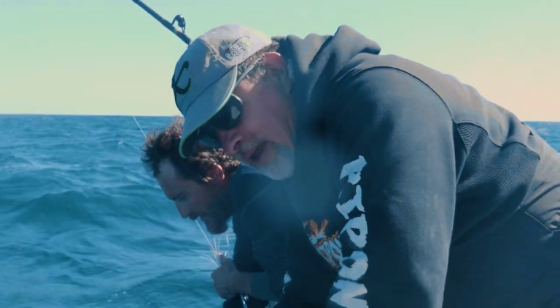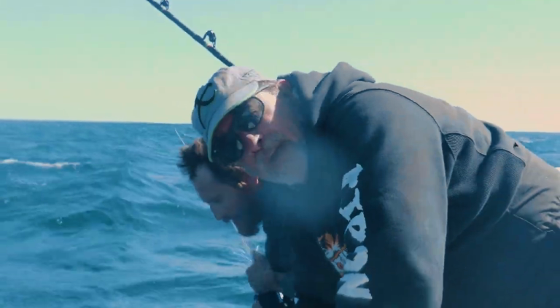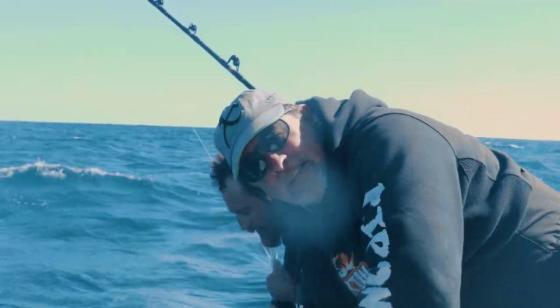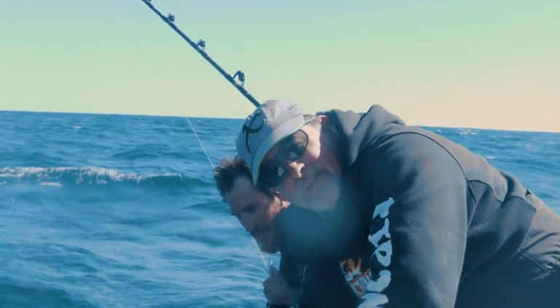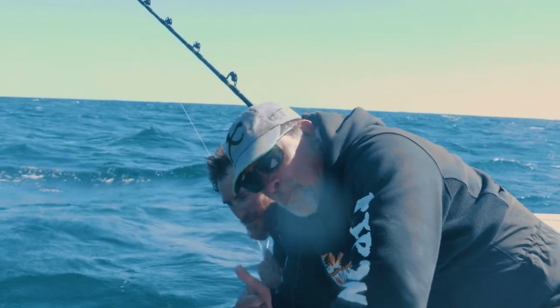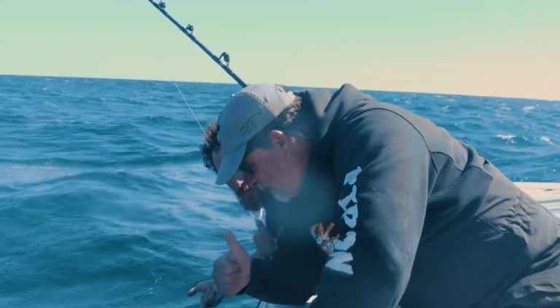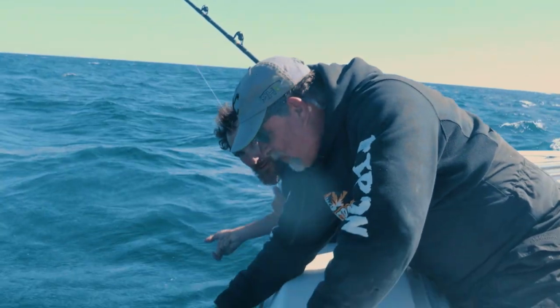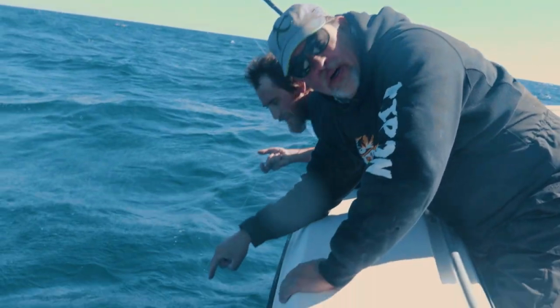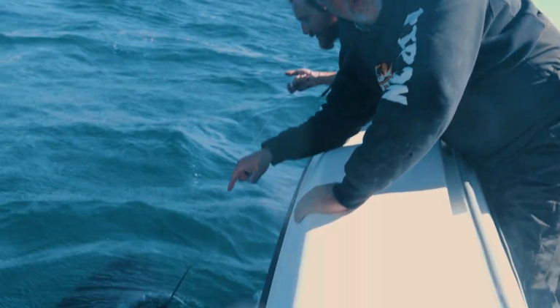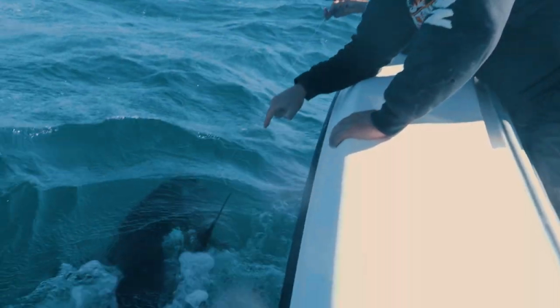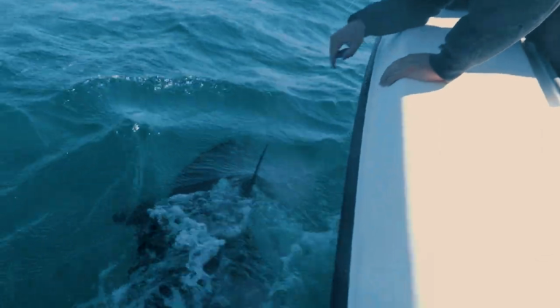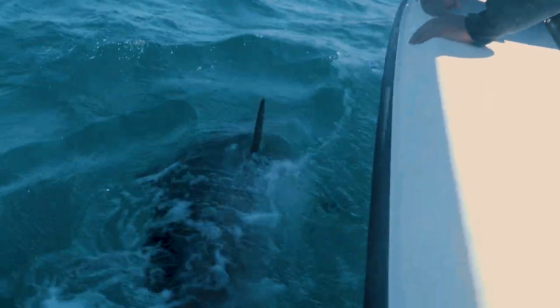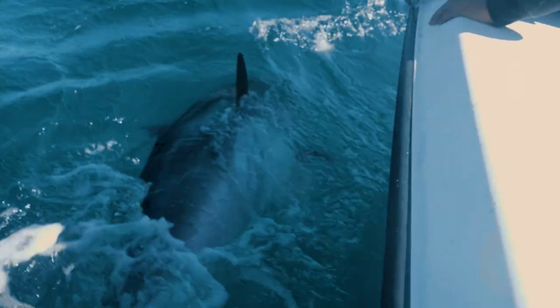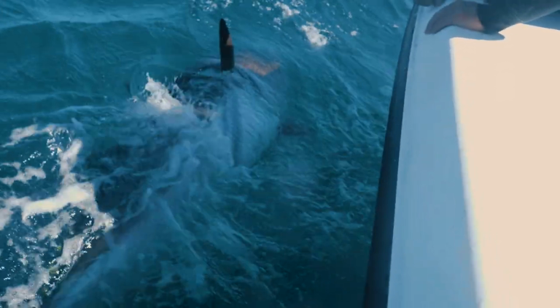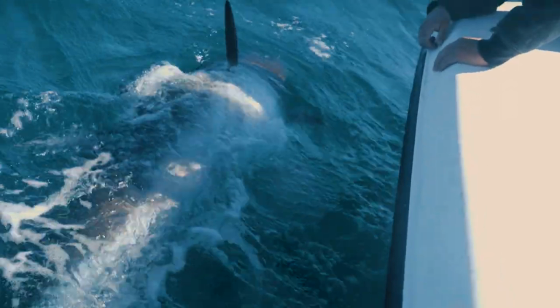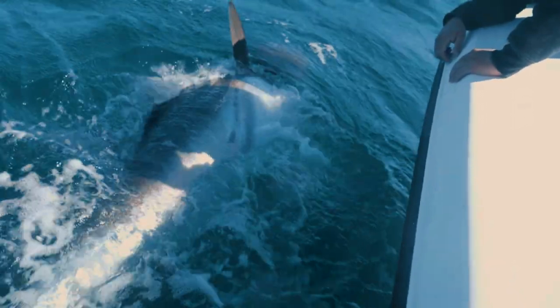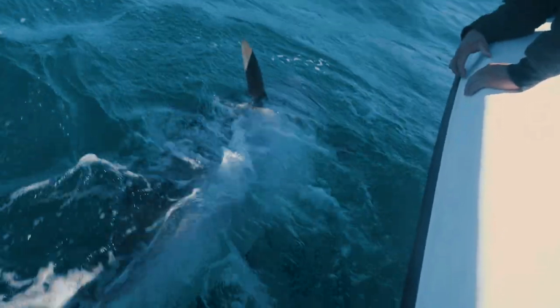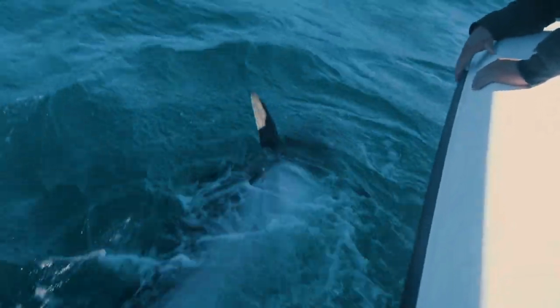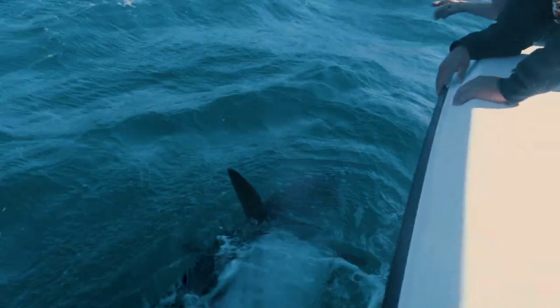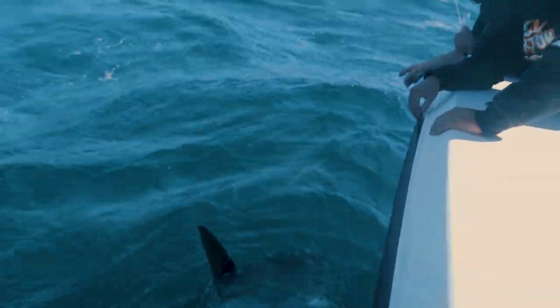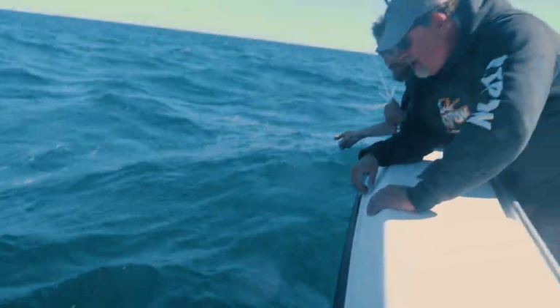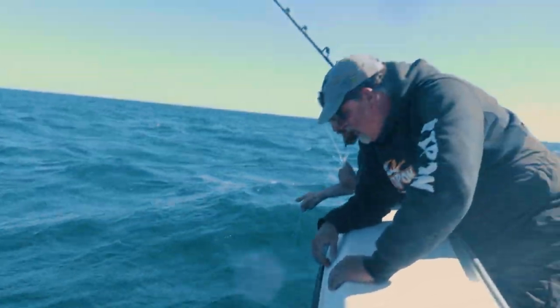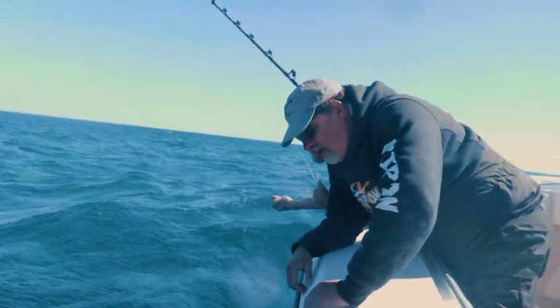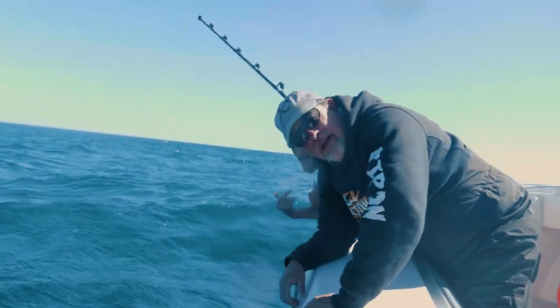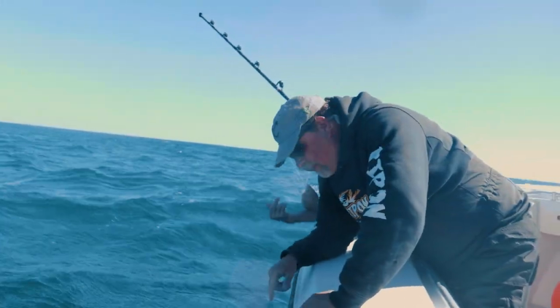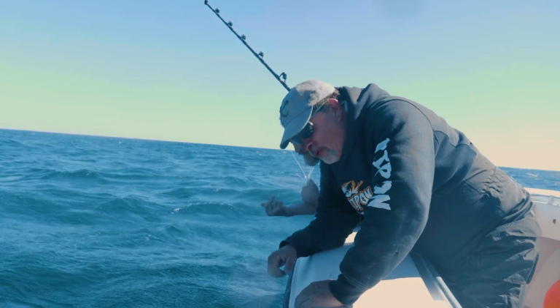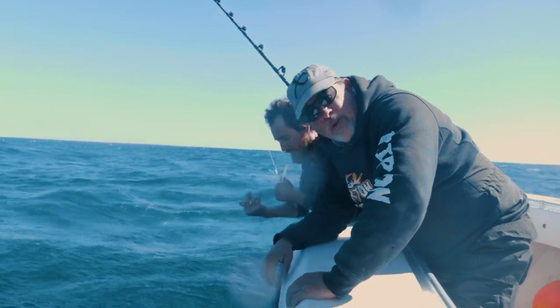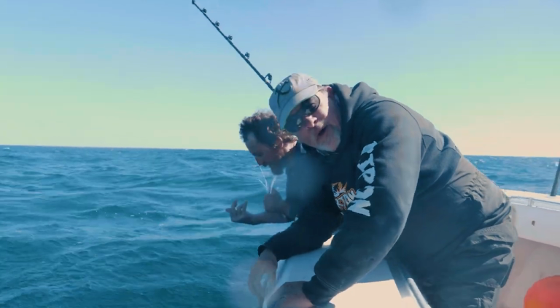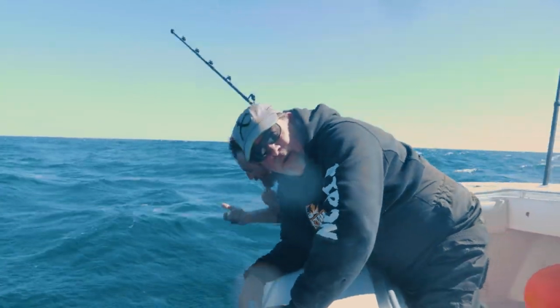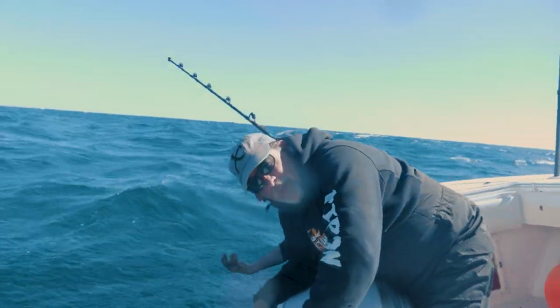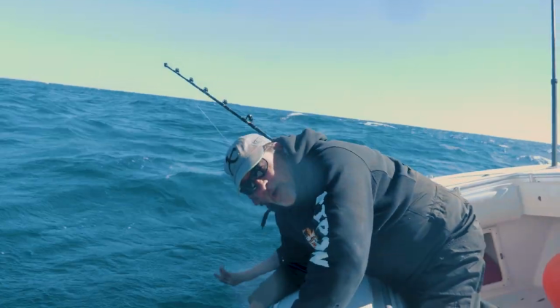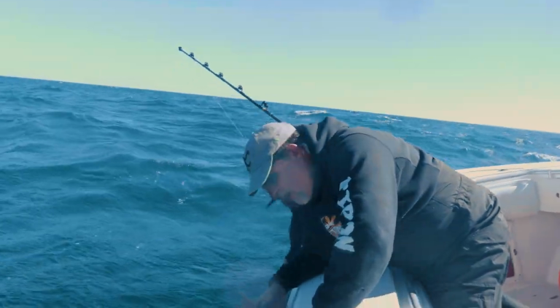MHX E-Glass tuna — right there, there's the results. These rods were built by the instructional staff at Mud Hole Custom Tackle. The rods work, boys and girls — they work very well.